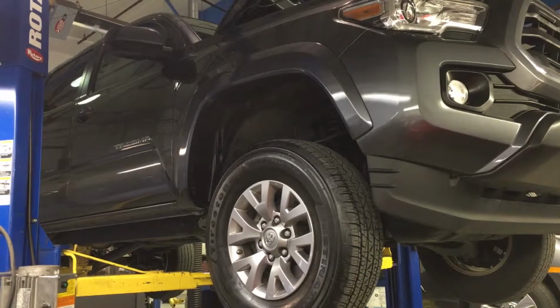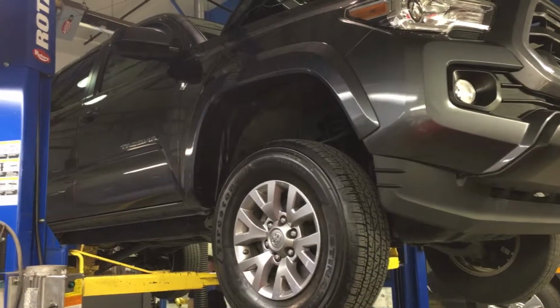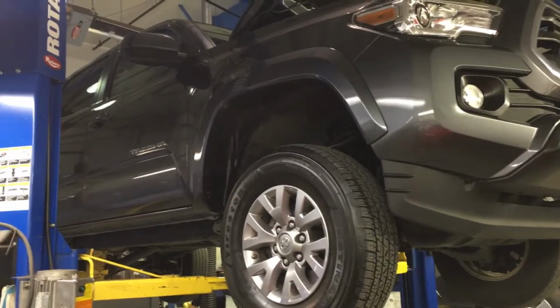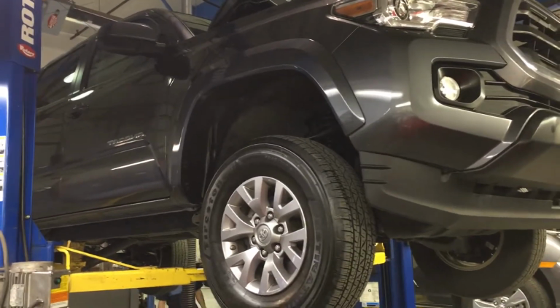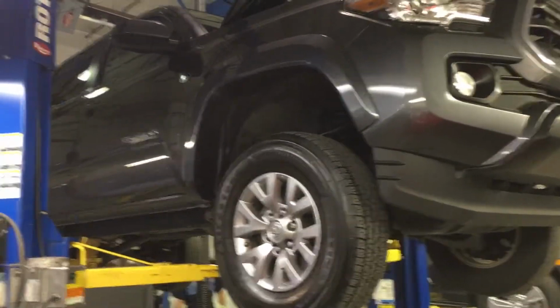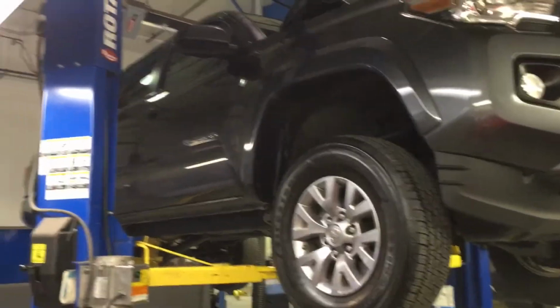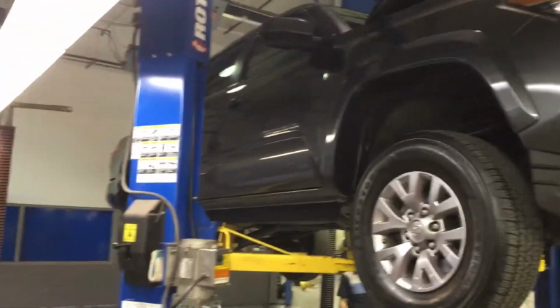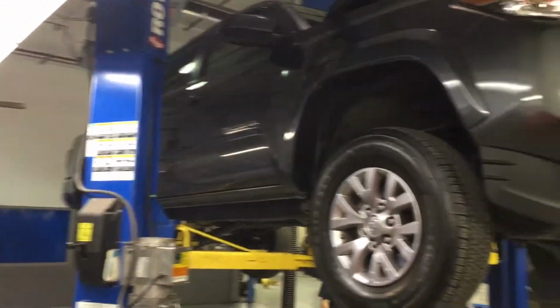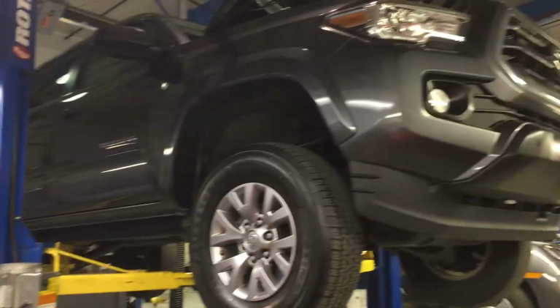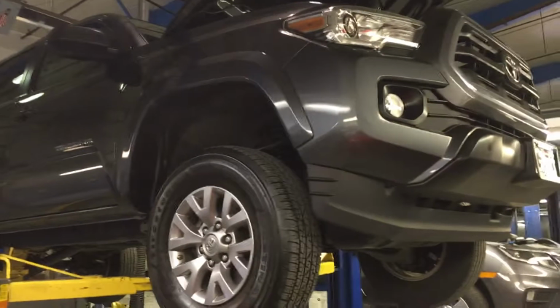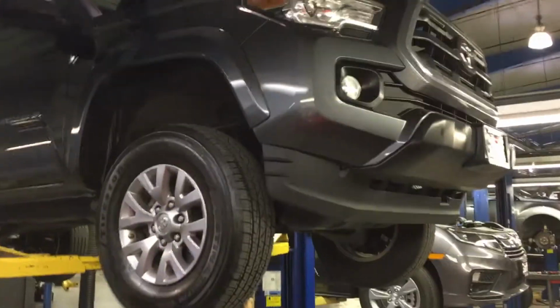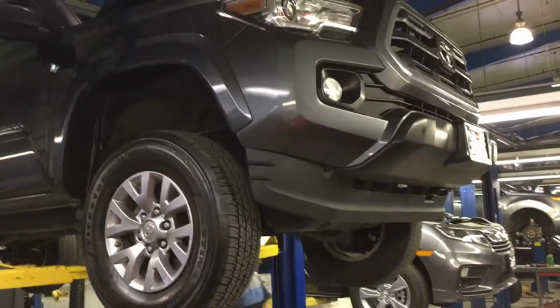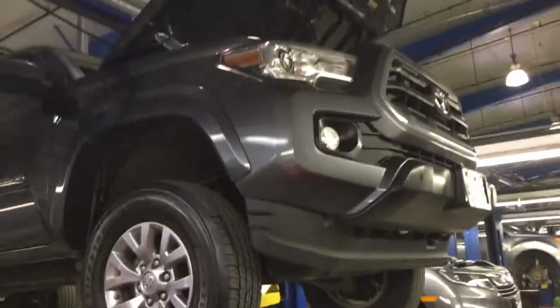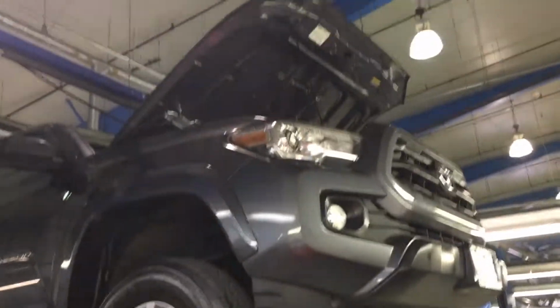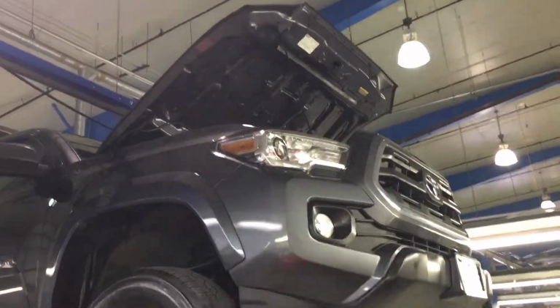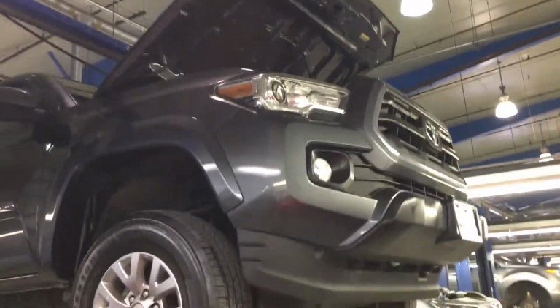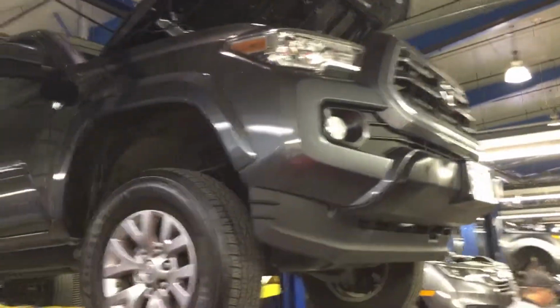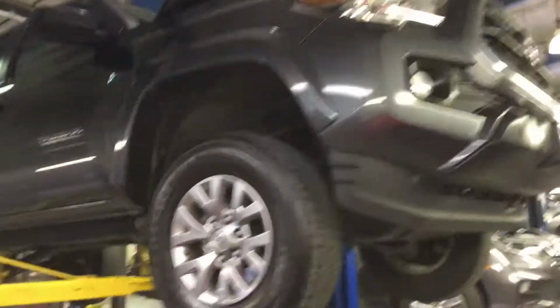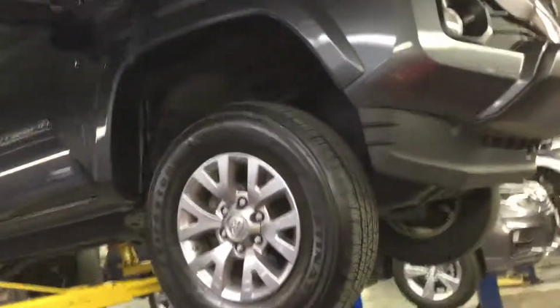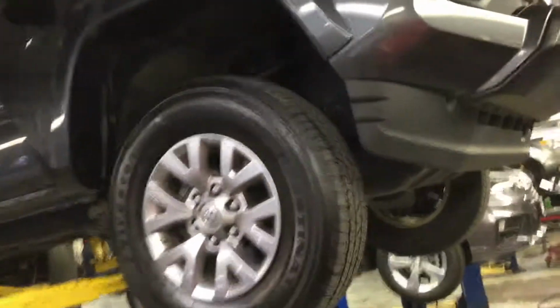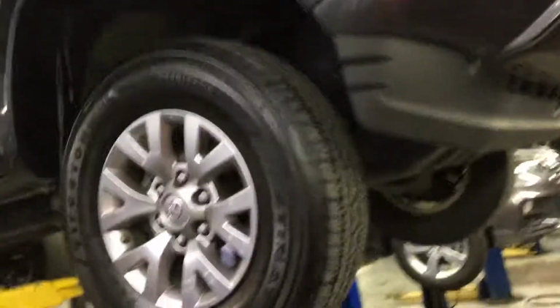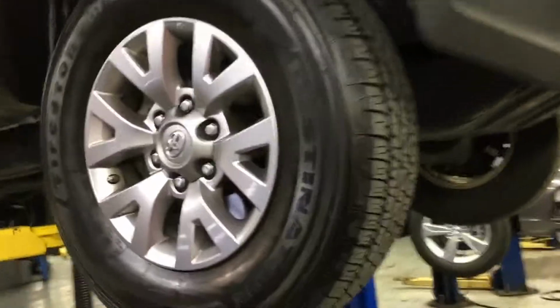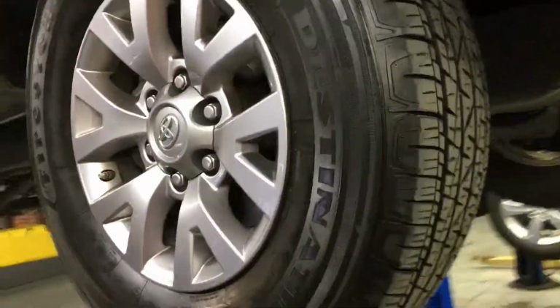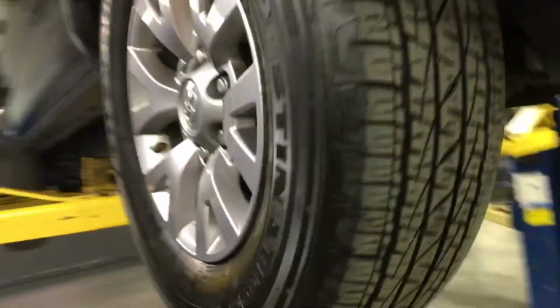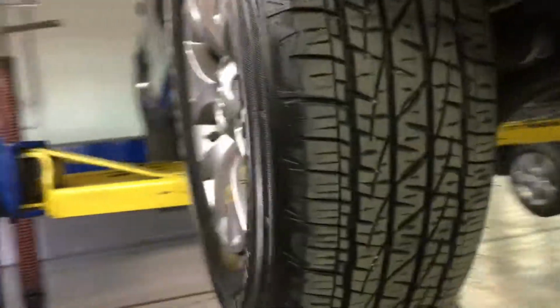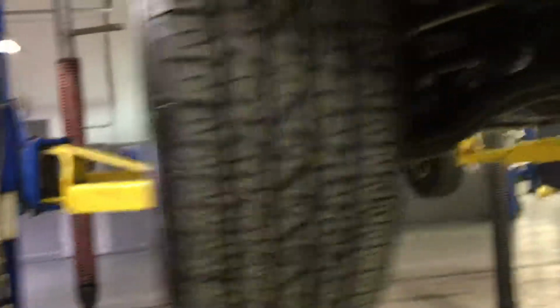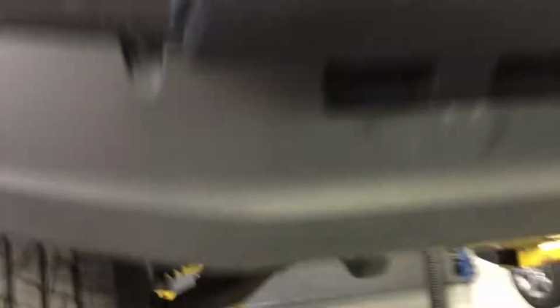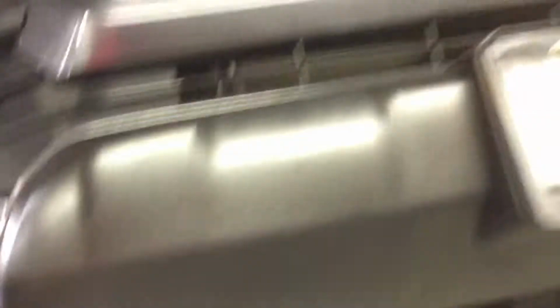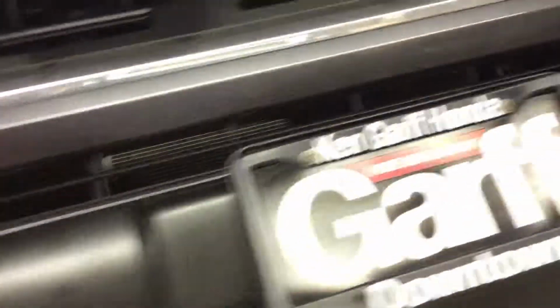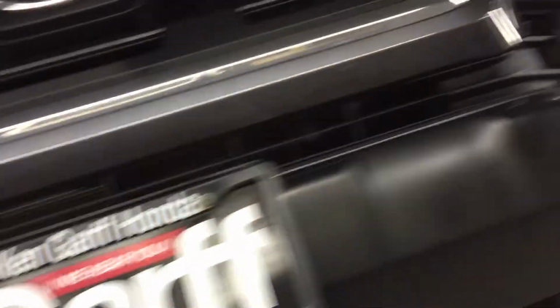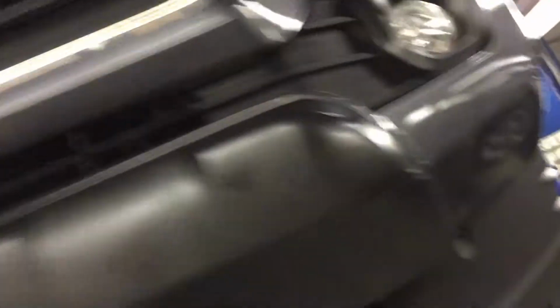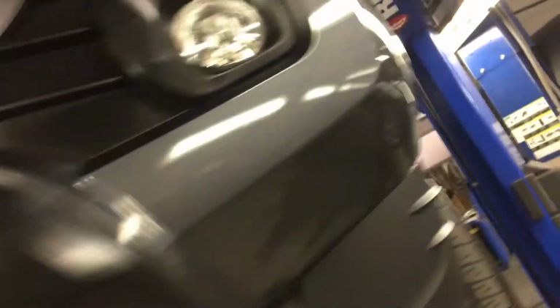This is the 2017 Tacoma. We just got it in and we're doing the inspection on it to make sure everything's good. And obviously the tire is in real good shape. The front as well.